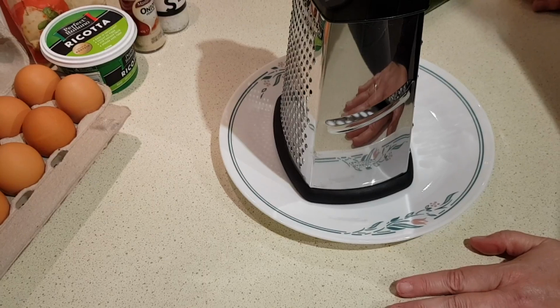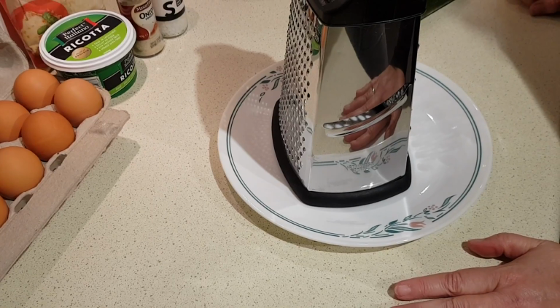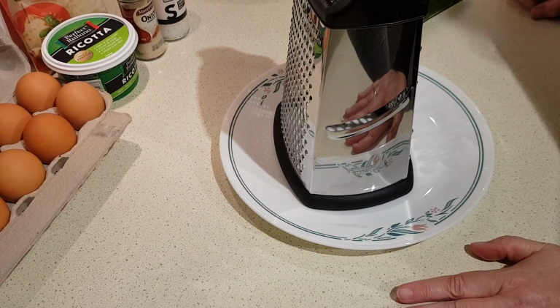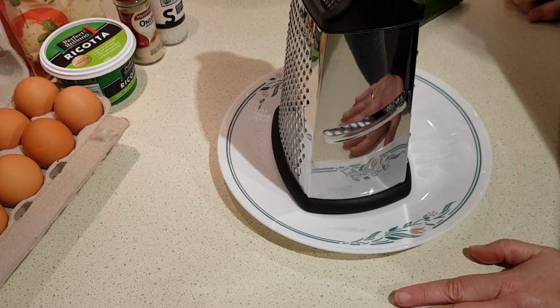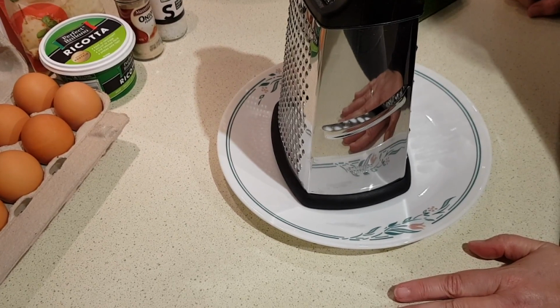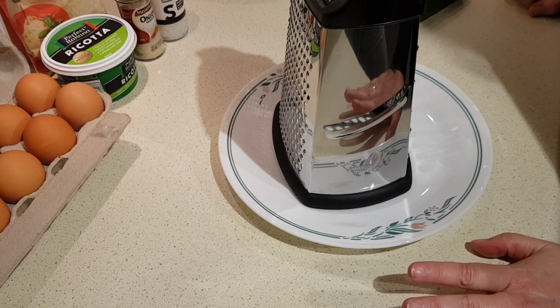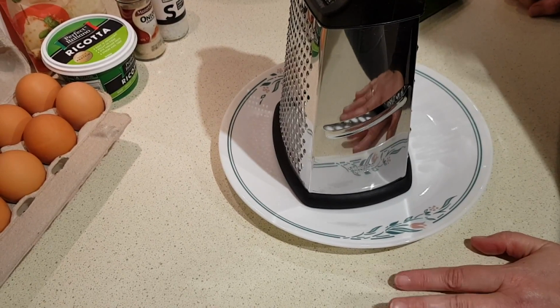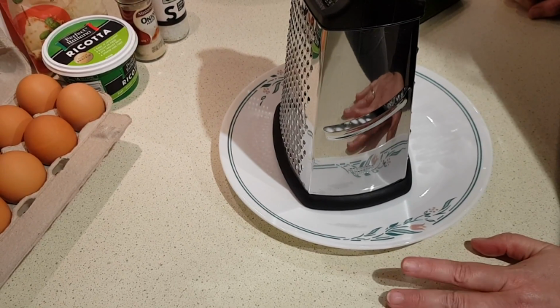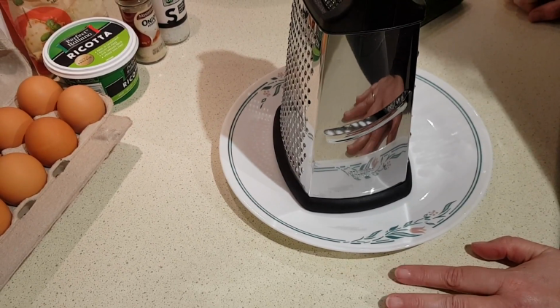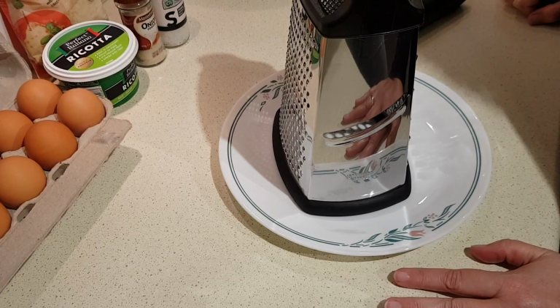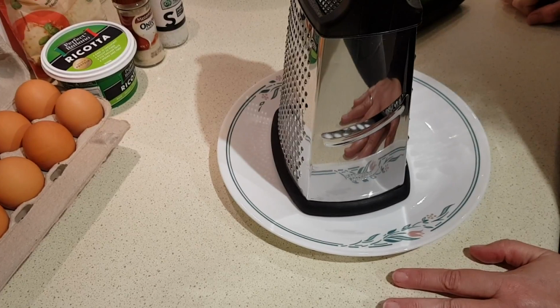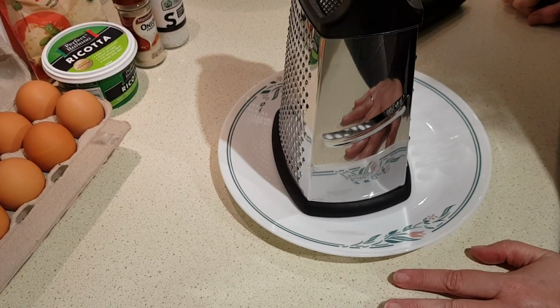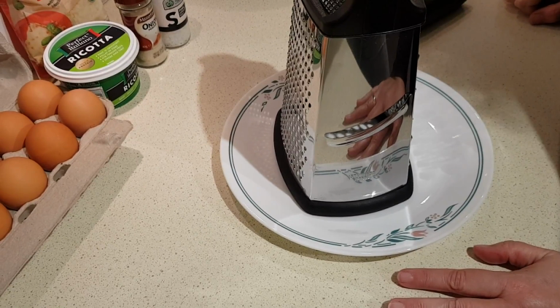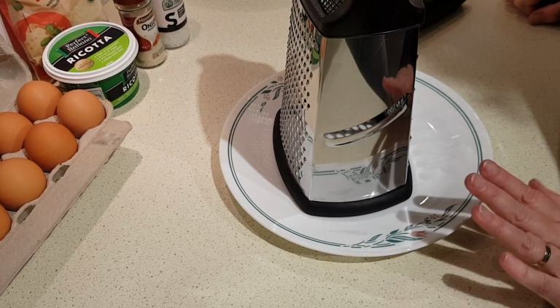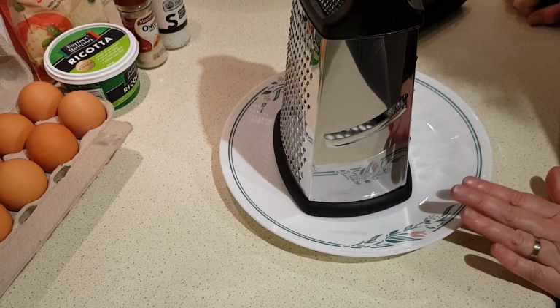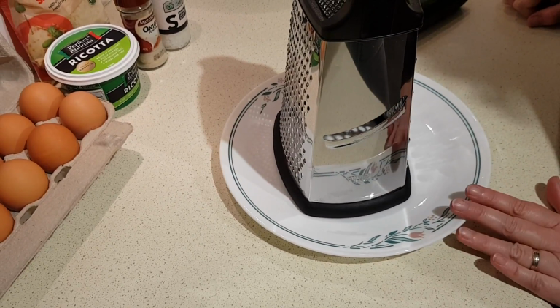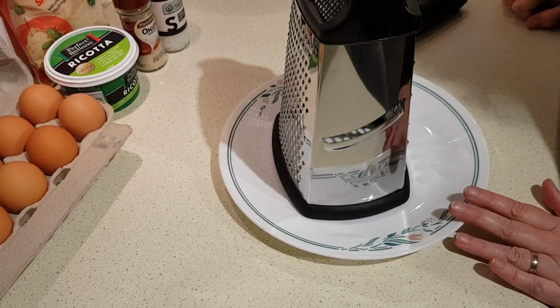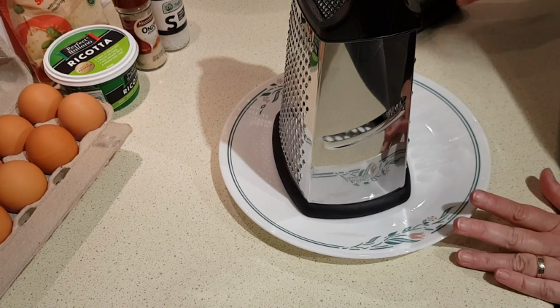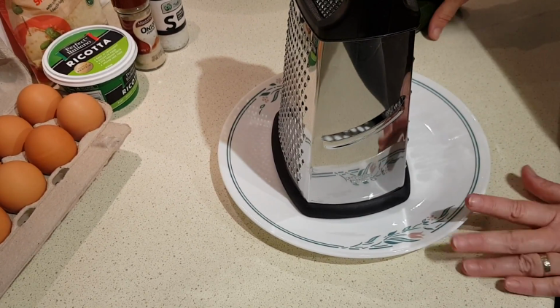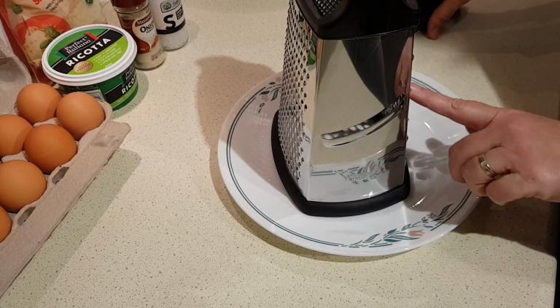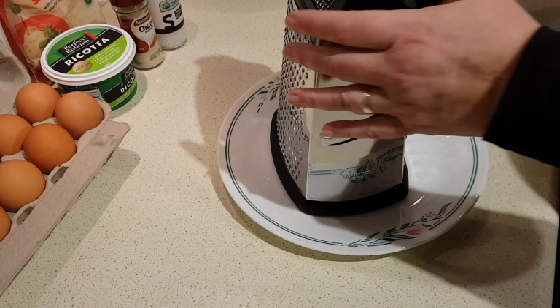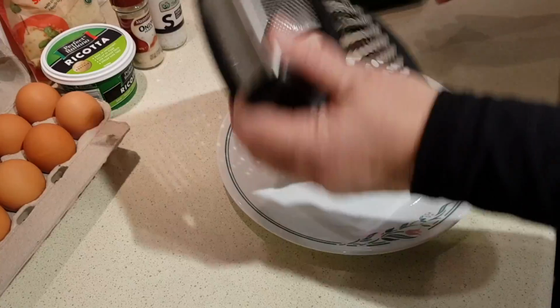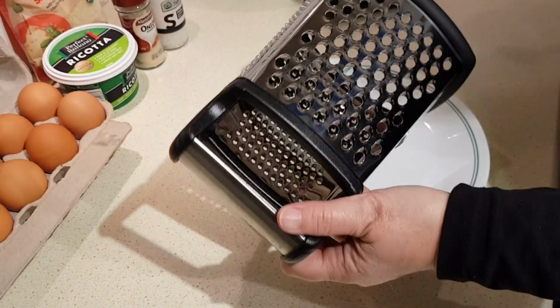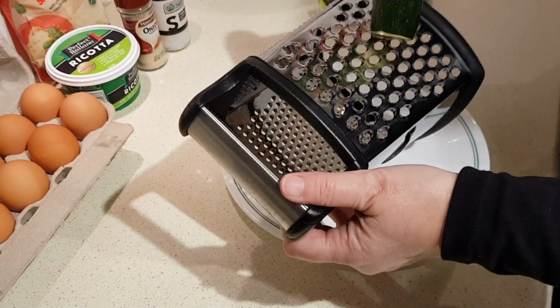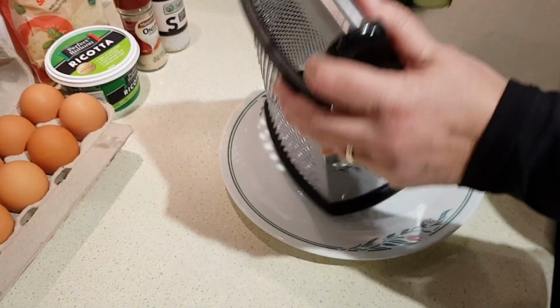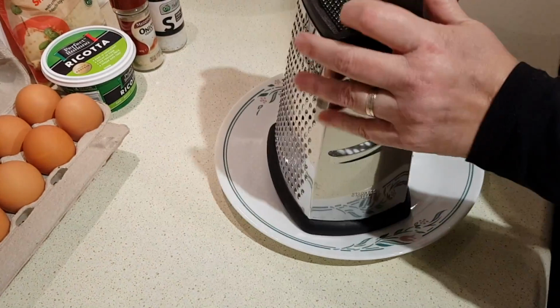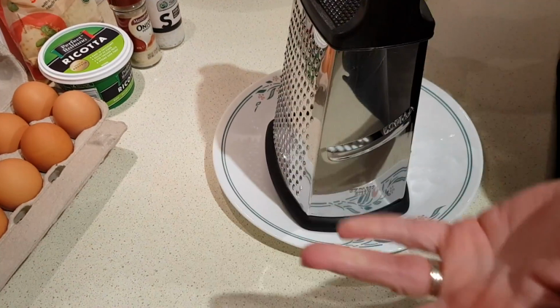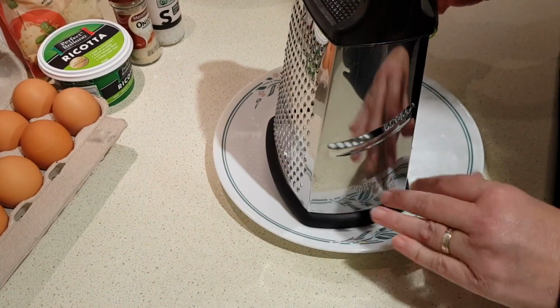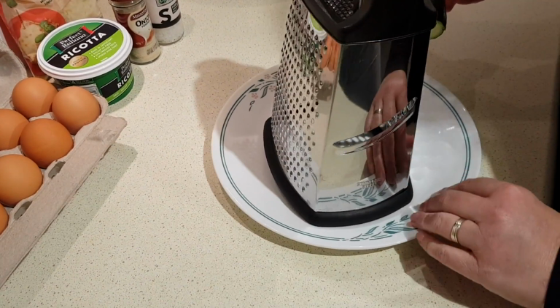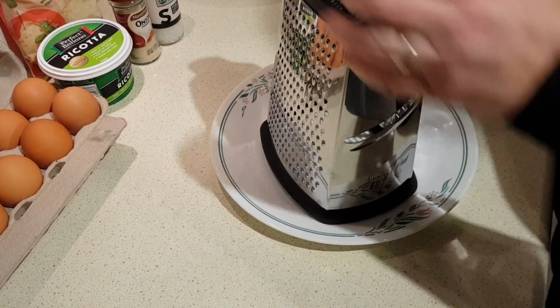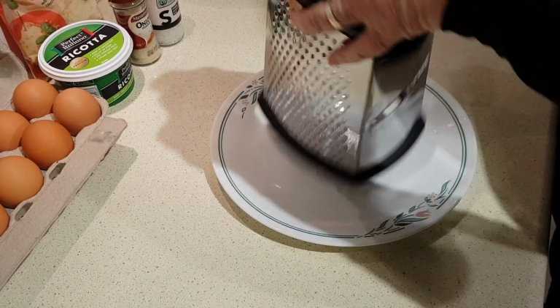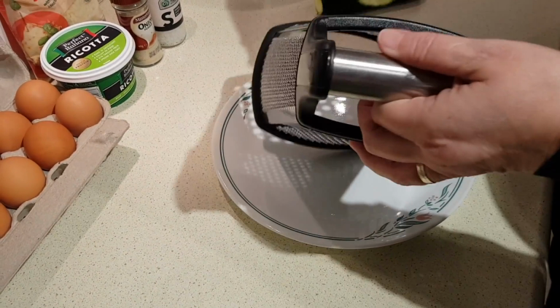I've got the oven preheated to 375 Fahrenheit, about 190 Celsius, and now I'm going to go ahead and shred the zucchini. You can use a box grater like I'm doing on the shred setting, or a food processor if you've got one — whatever works for you.